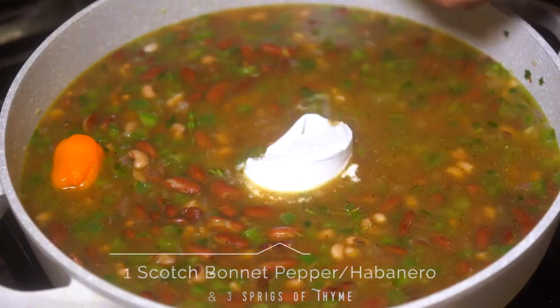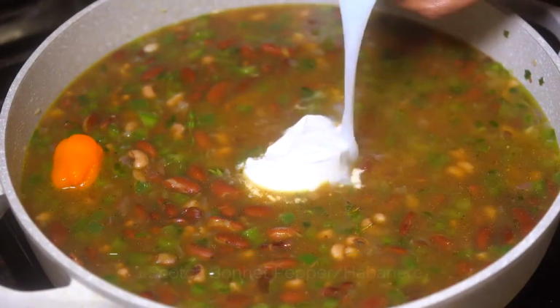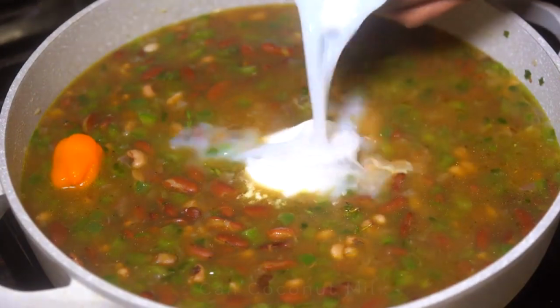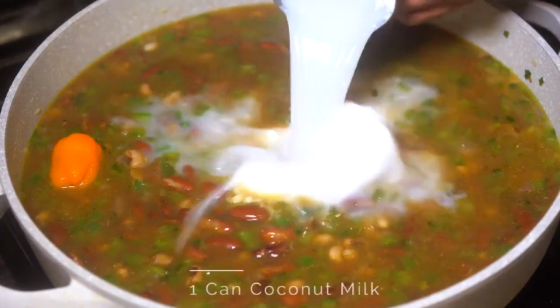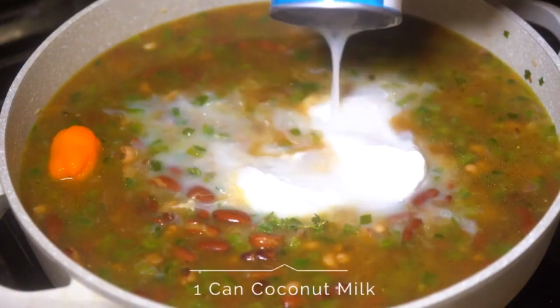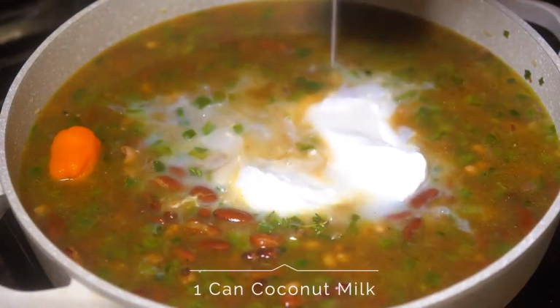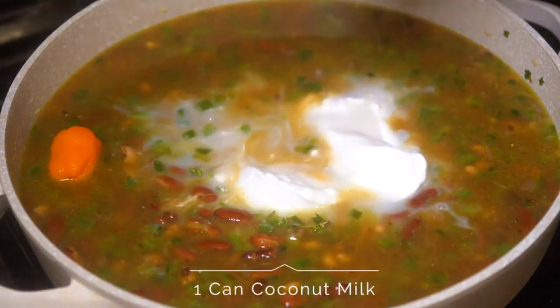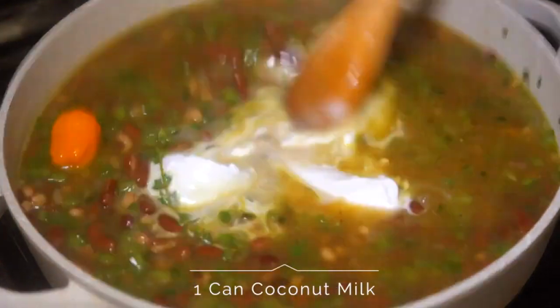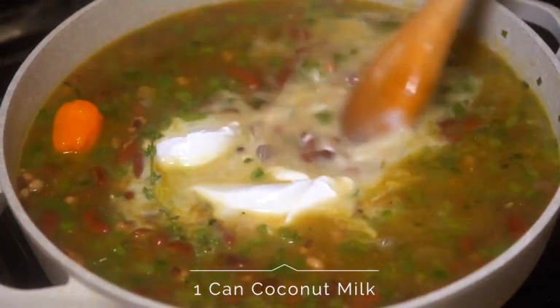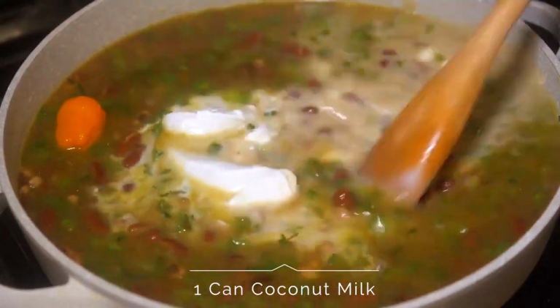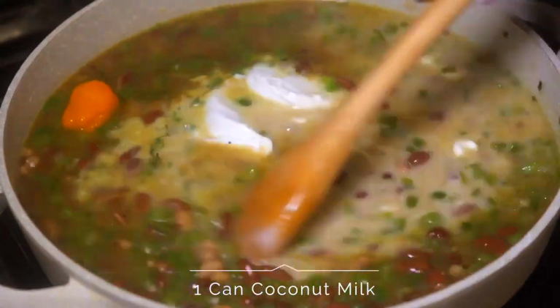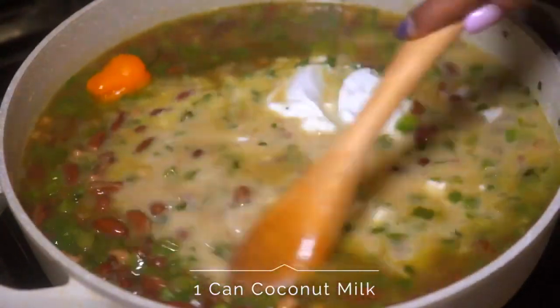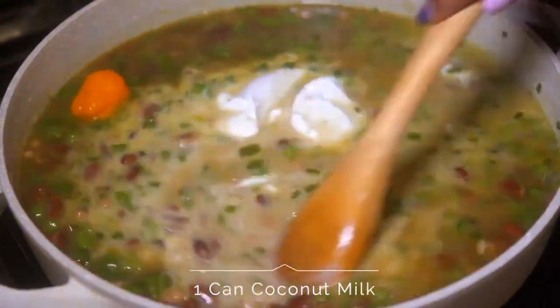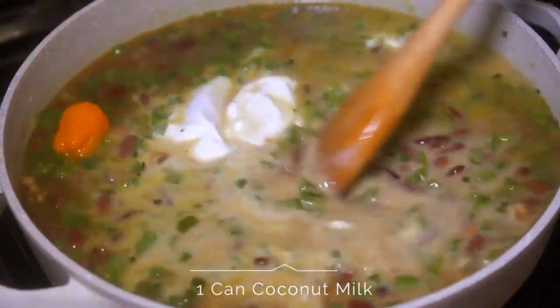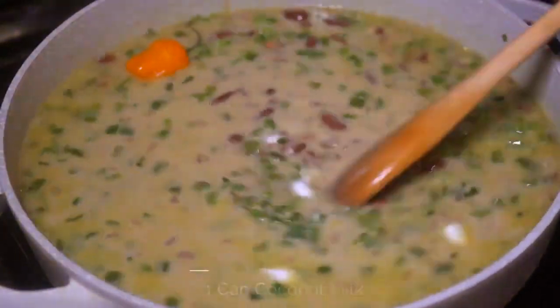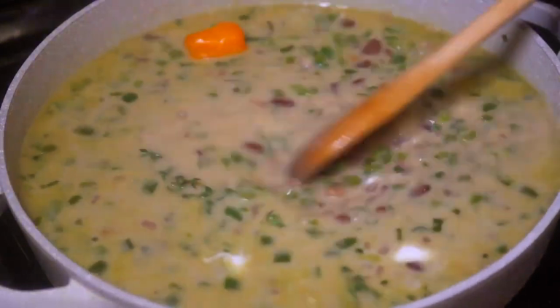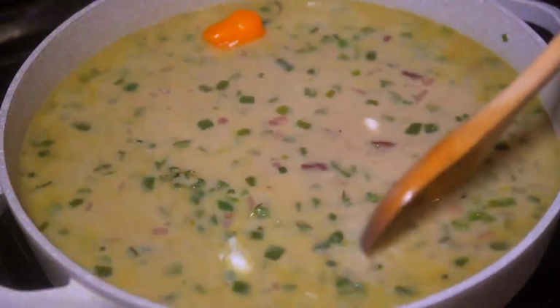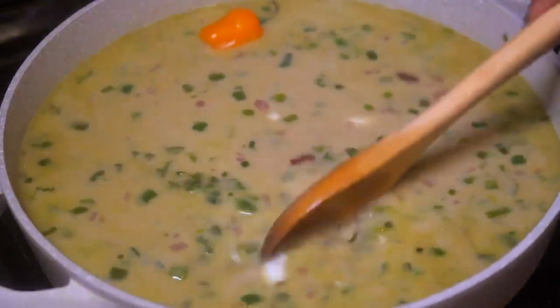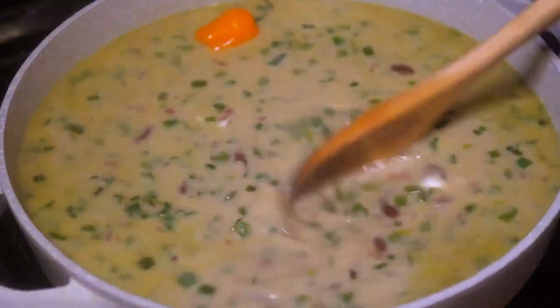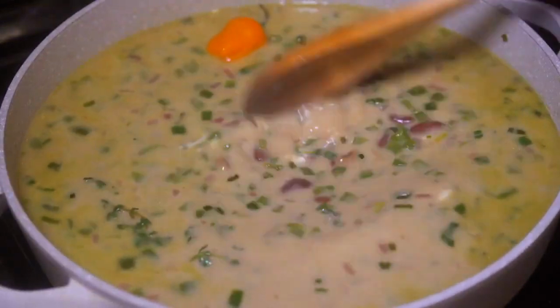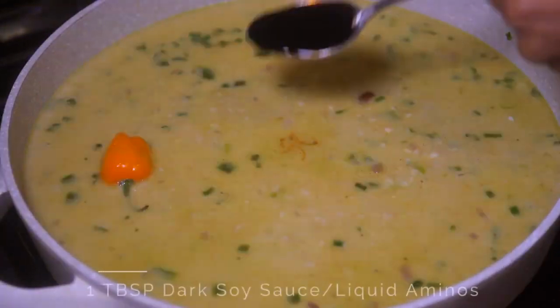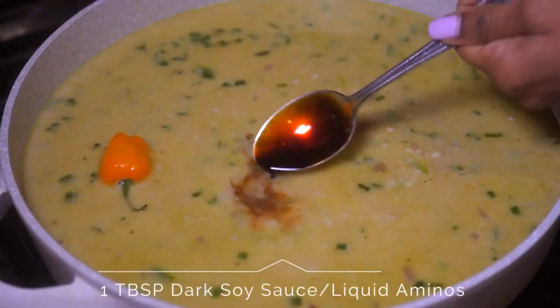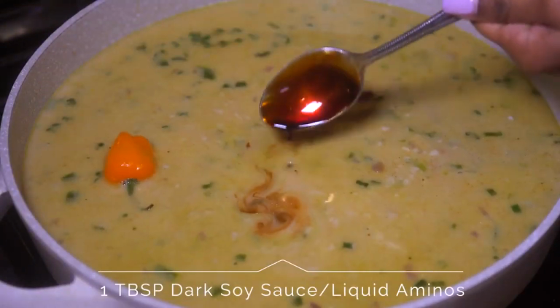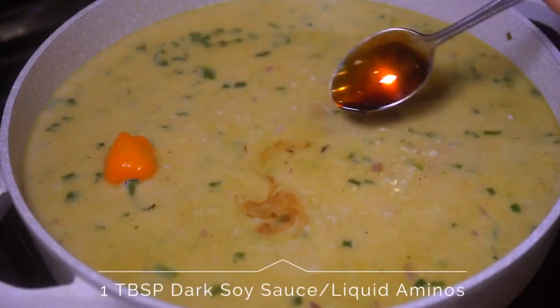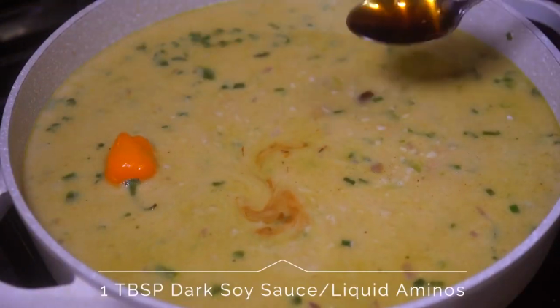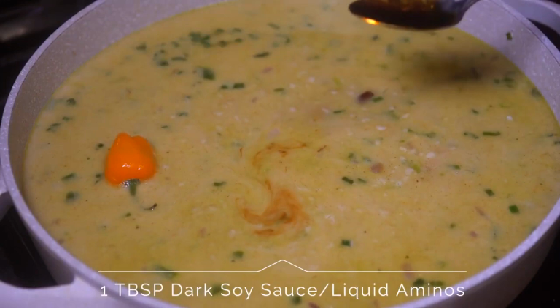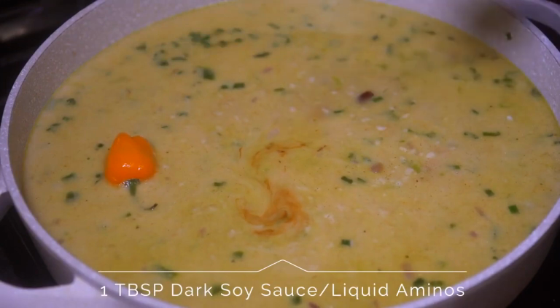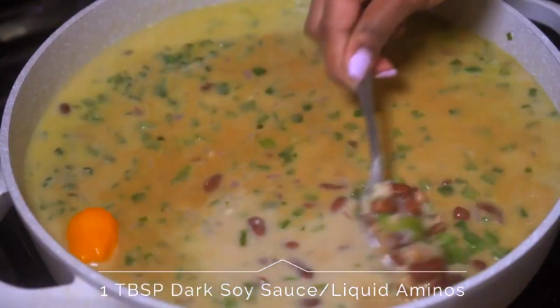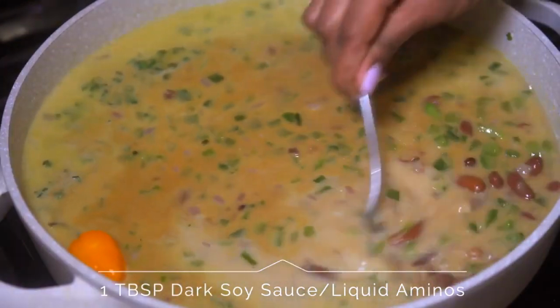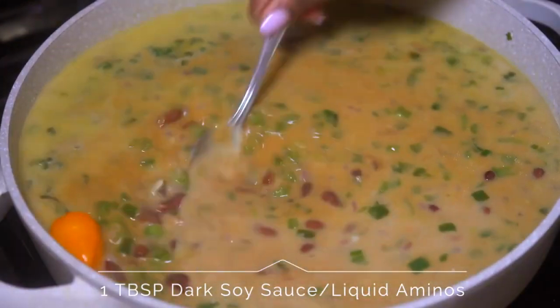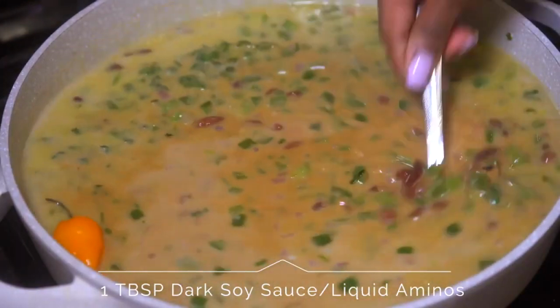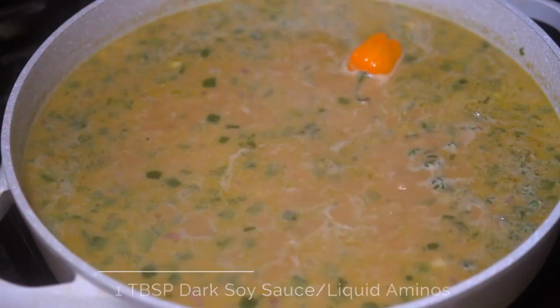Next we're going to go in with our coconut milk — we use canned coconut milk, and make sure that it's full fat. Stir that up, then add in 1 tablespoon of dark soy sauce or liquid aminos.